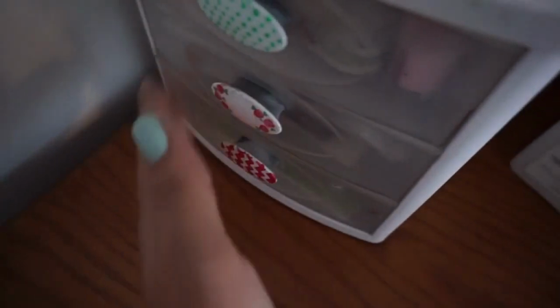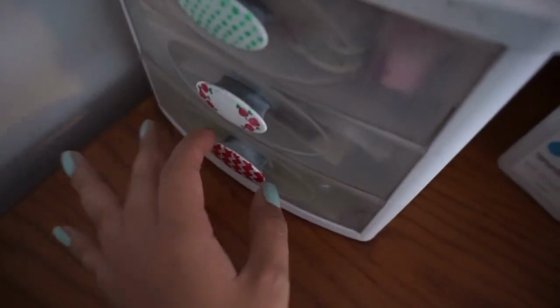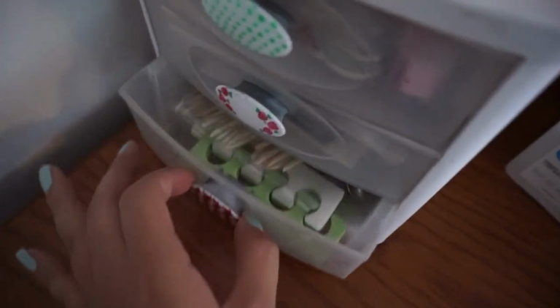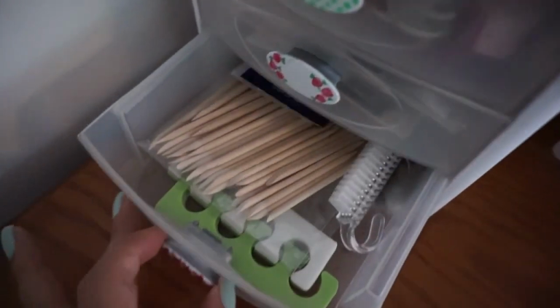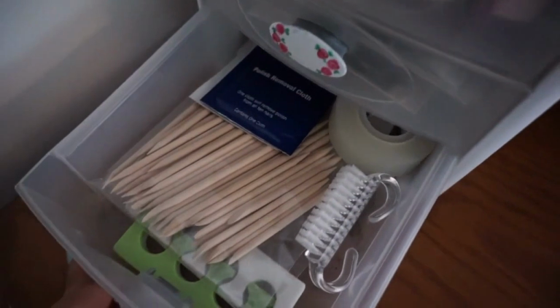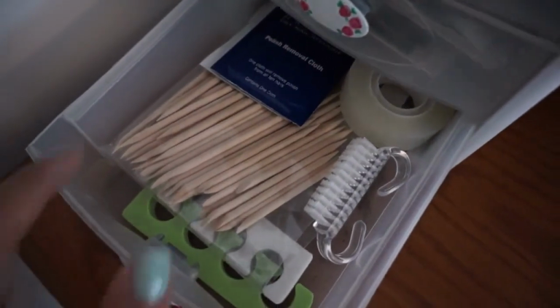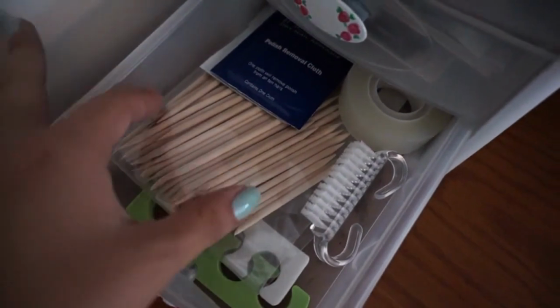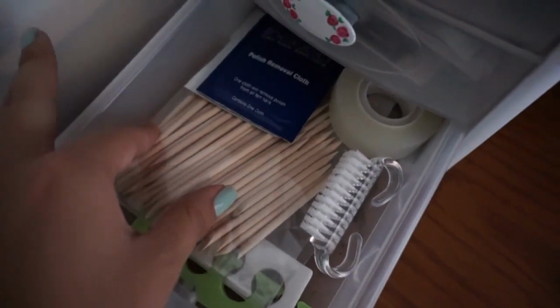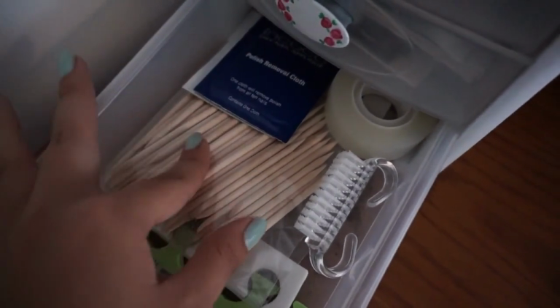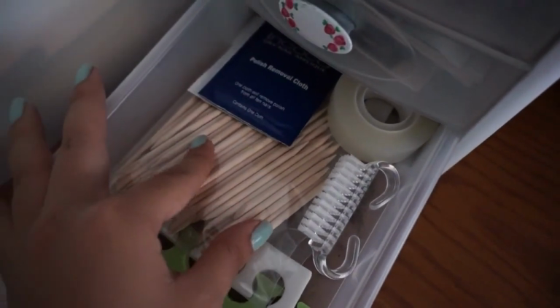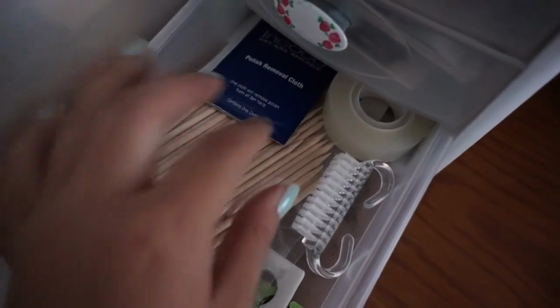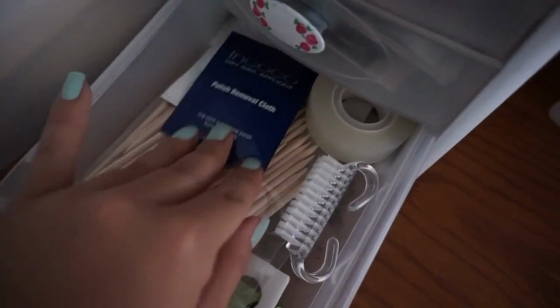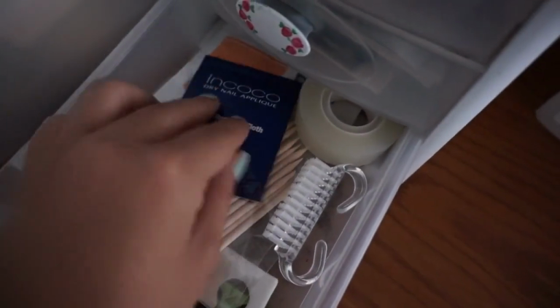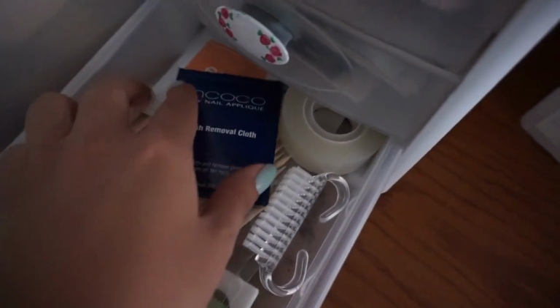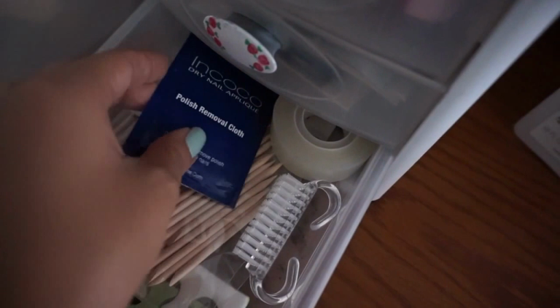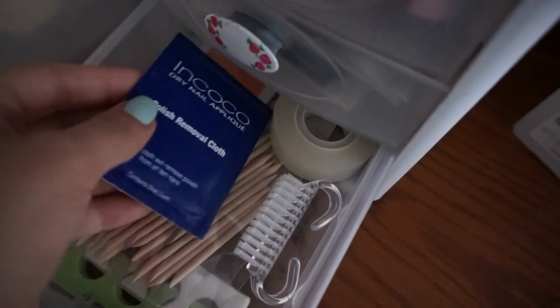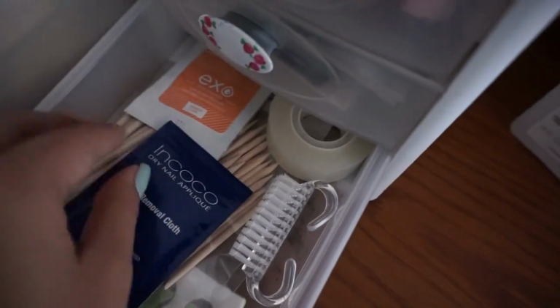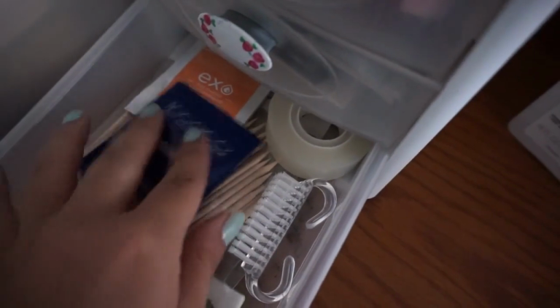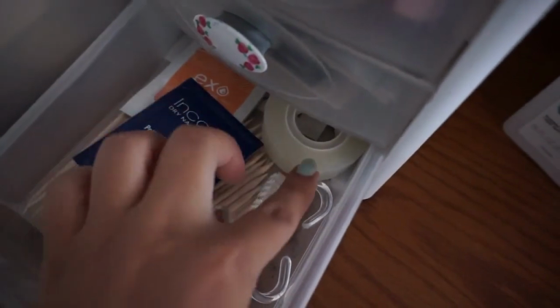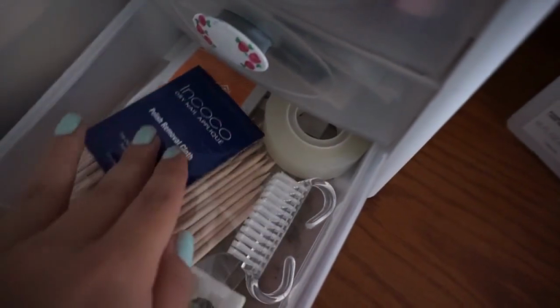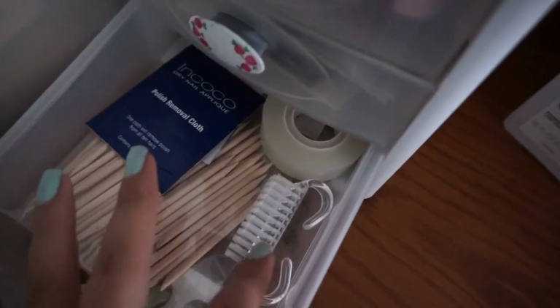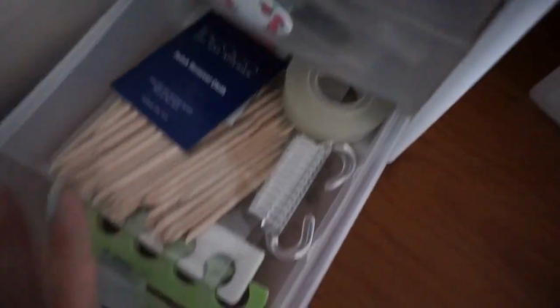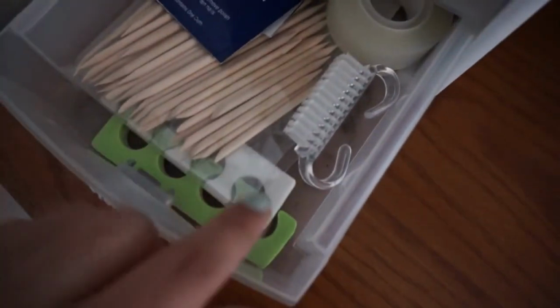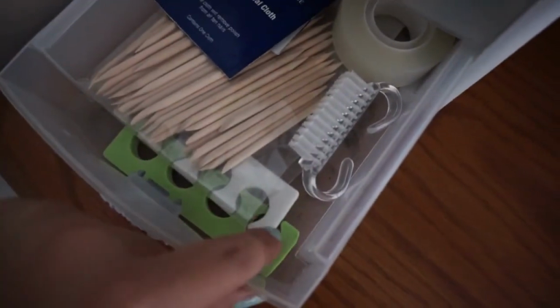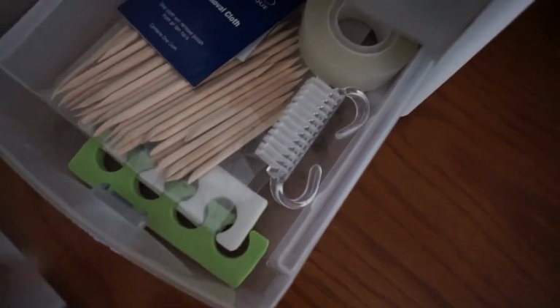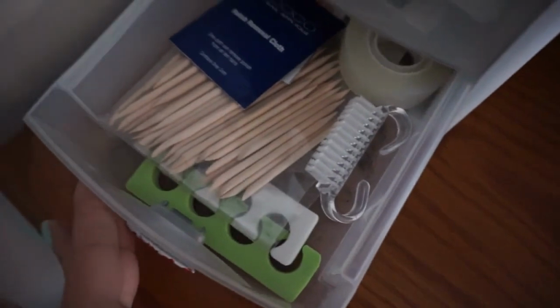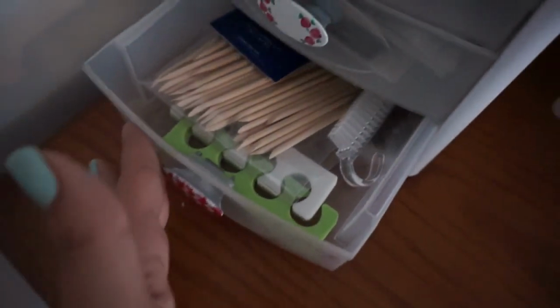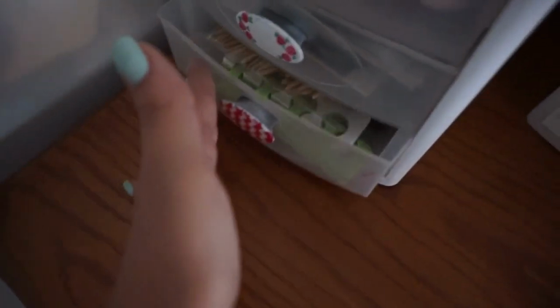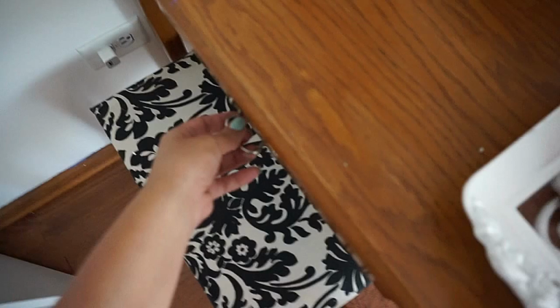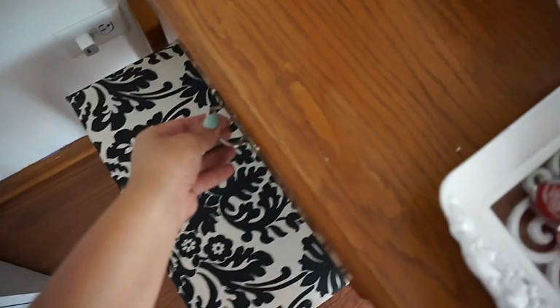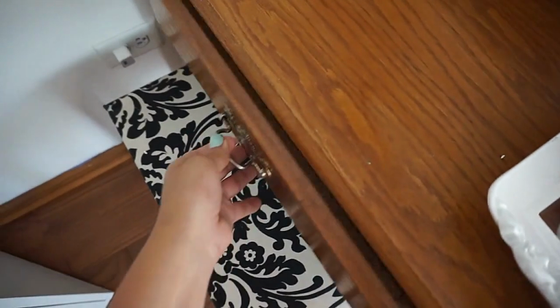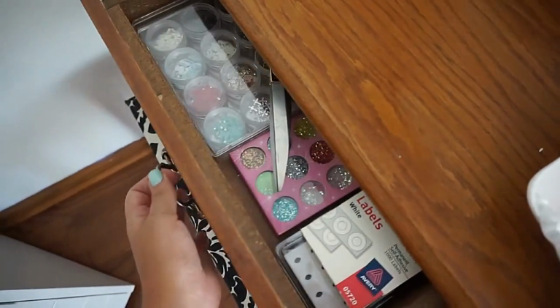Down here I have some miscellaneous items: wooden picks, nail polish remover pads, tape, a little brush, and toe separators. Now I'm going to show you what I have in this little drawer.